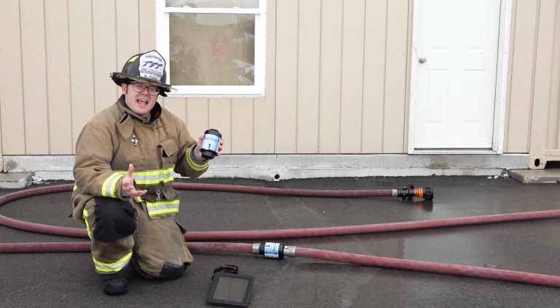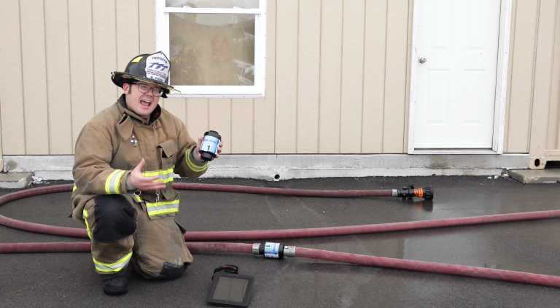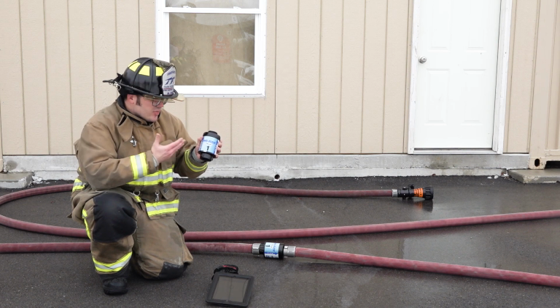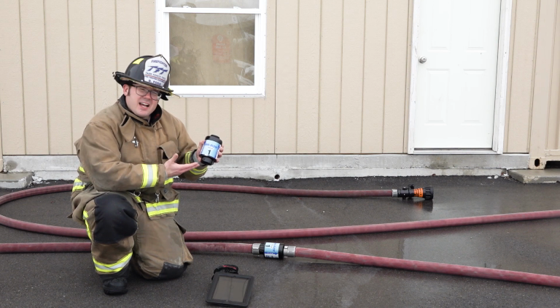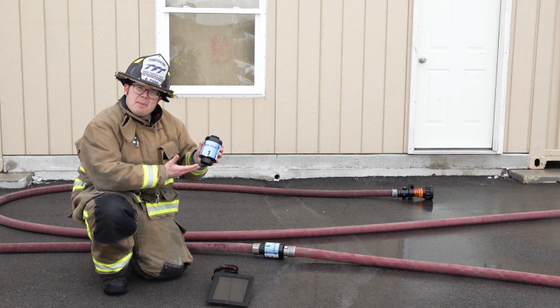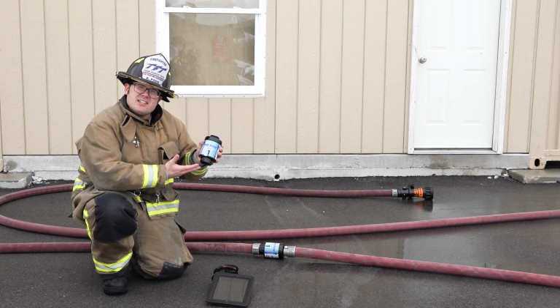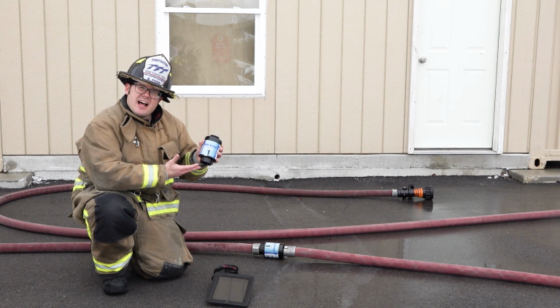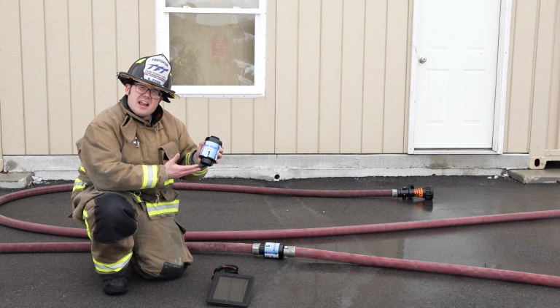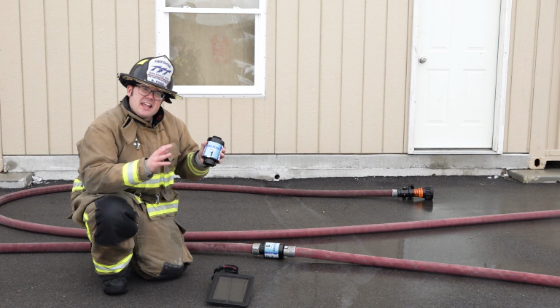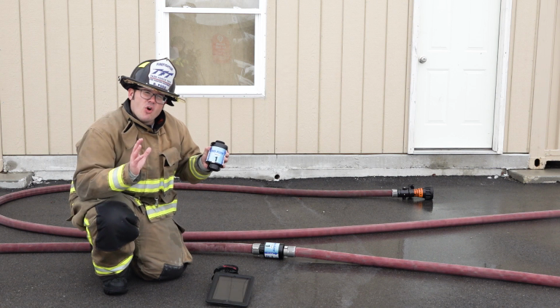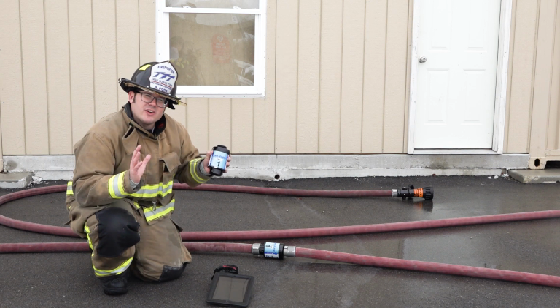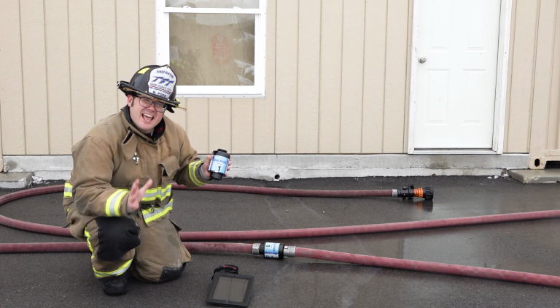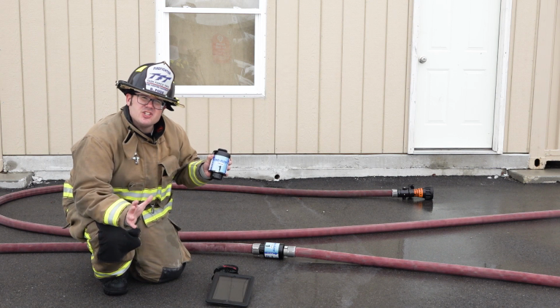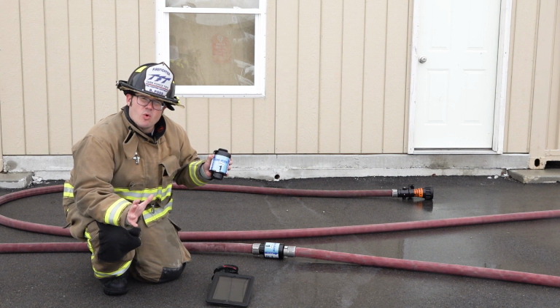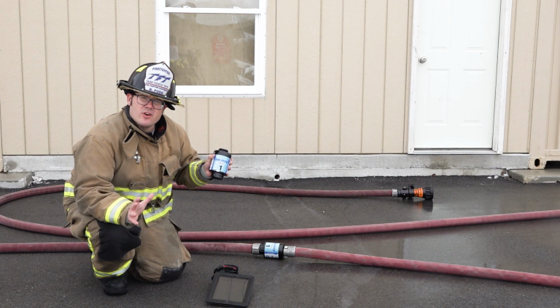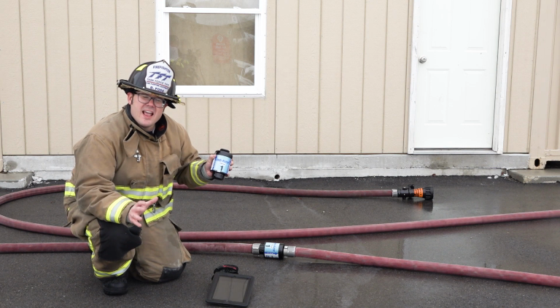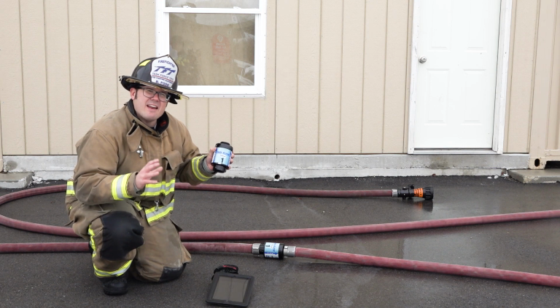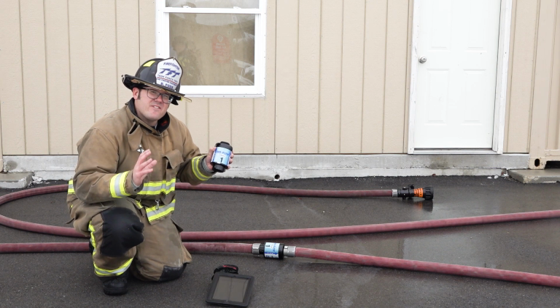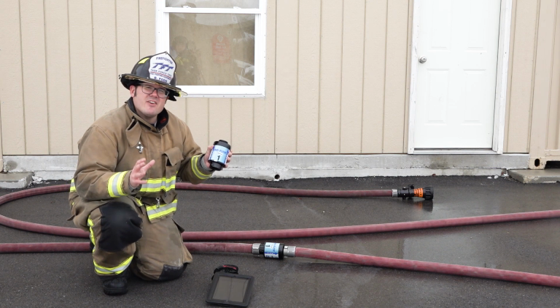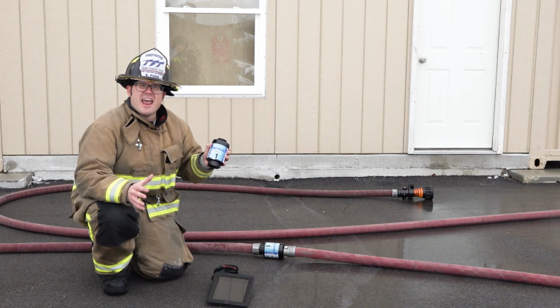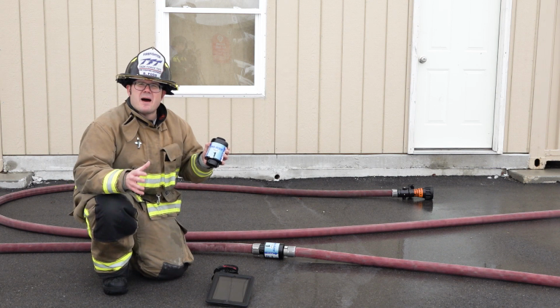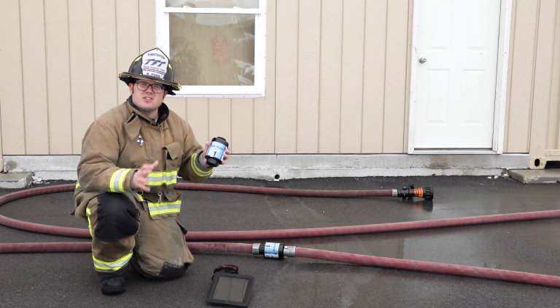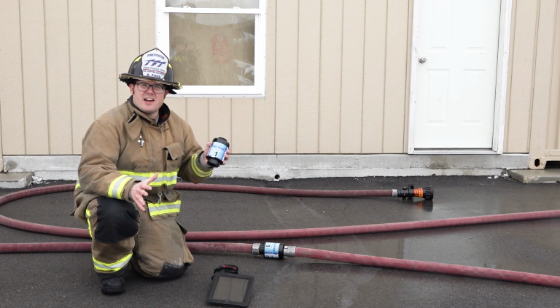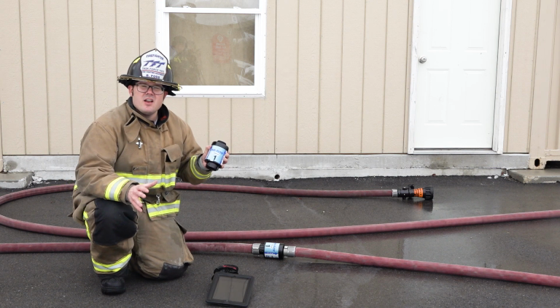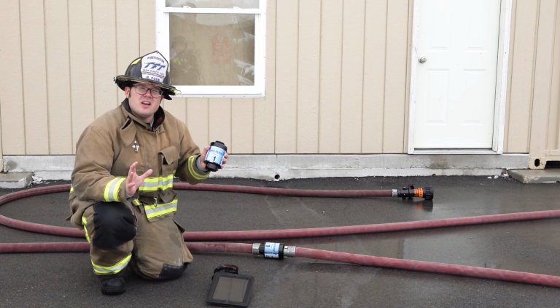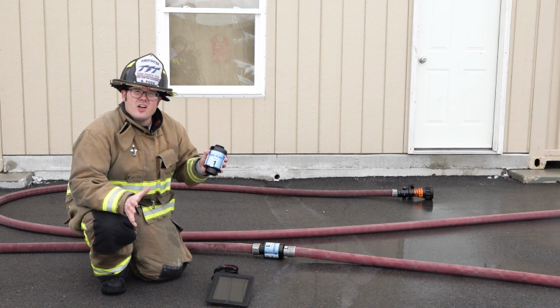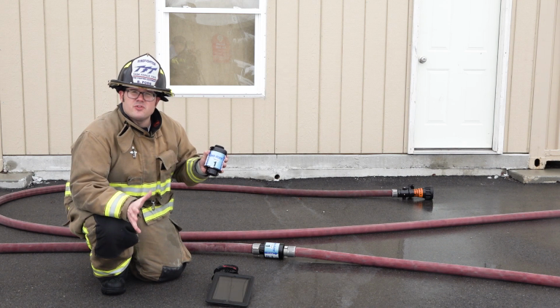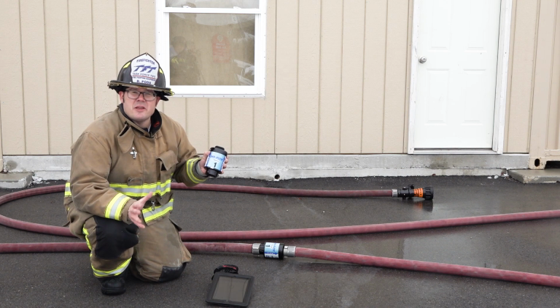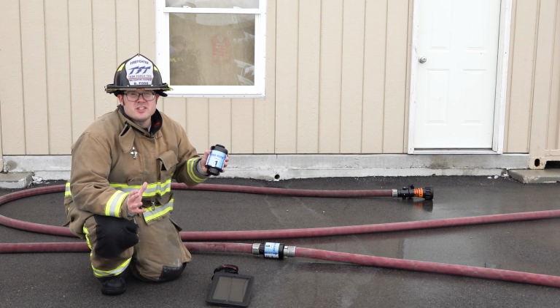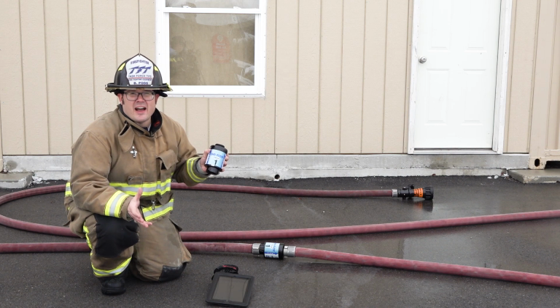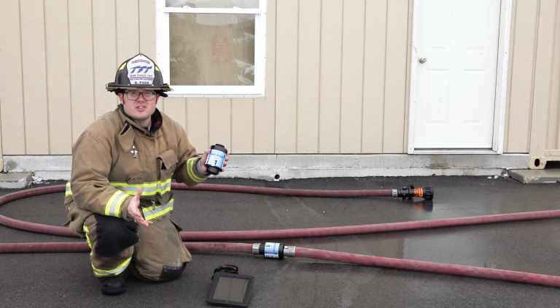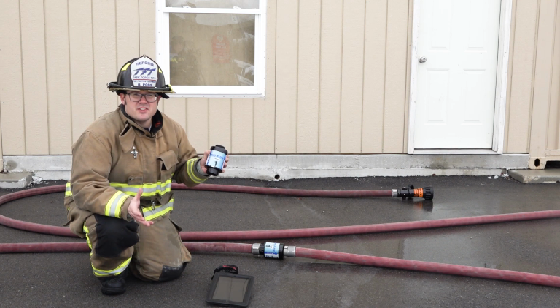And with this compact design, it's over 10 inches shorter and five and a half pounds lighter than other flow meters in the fire service.